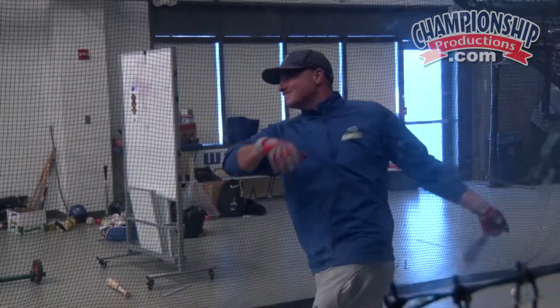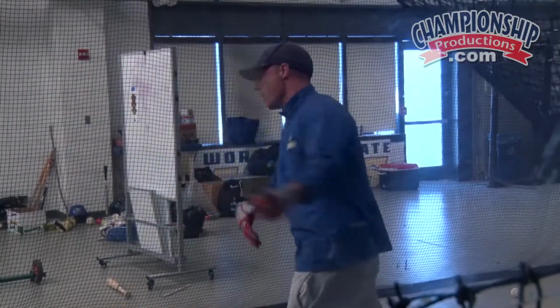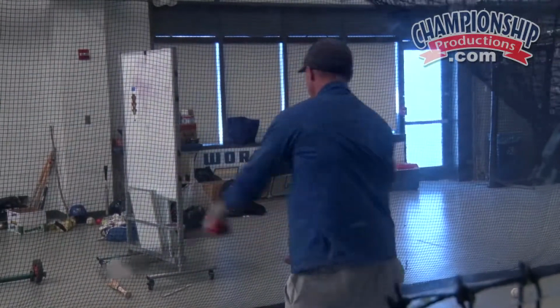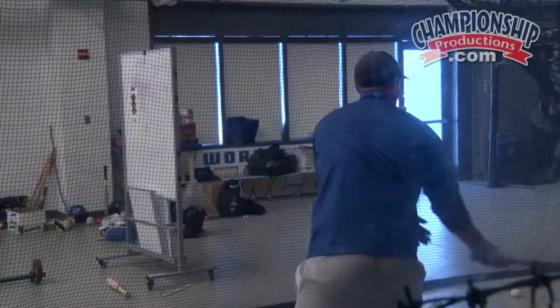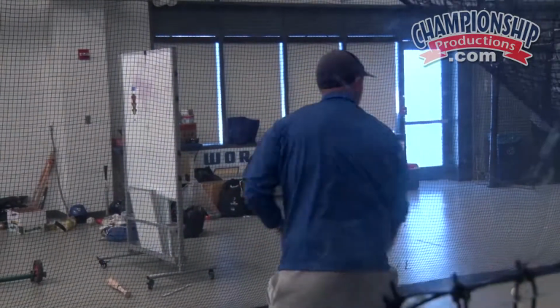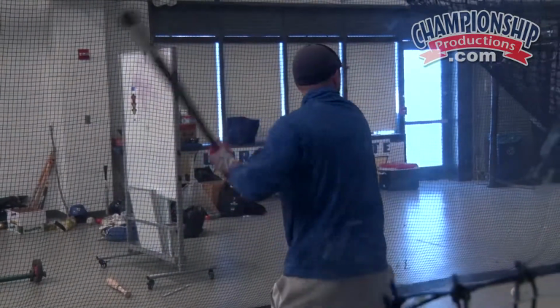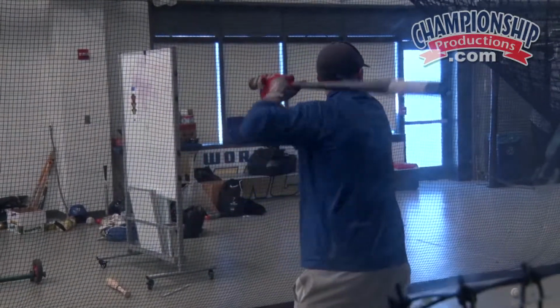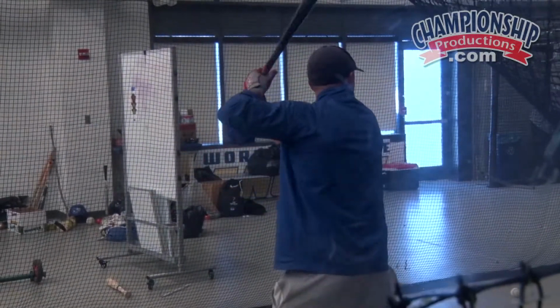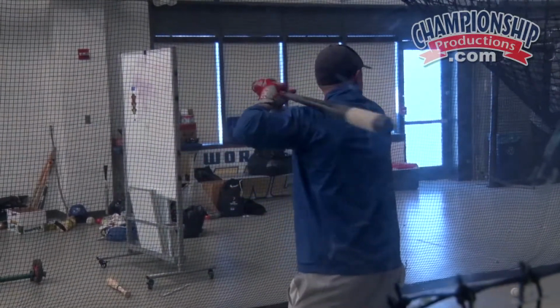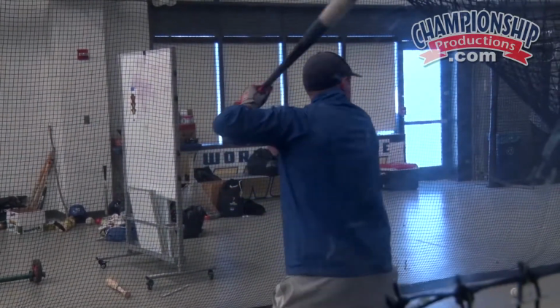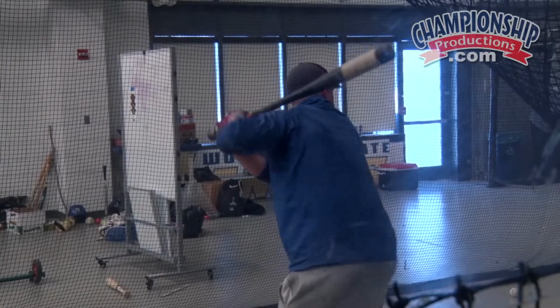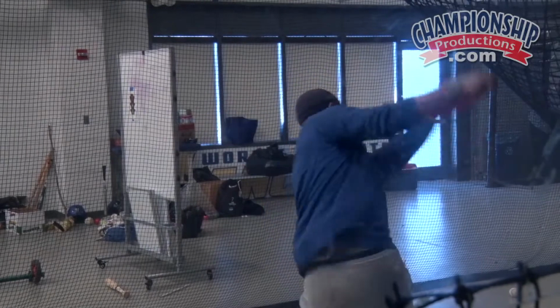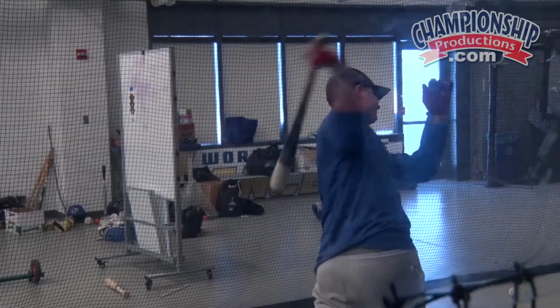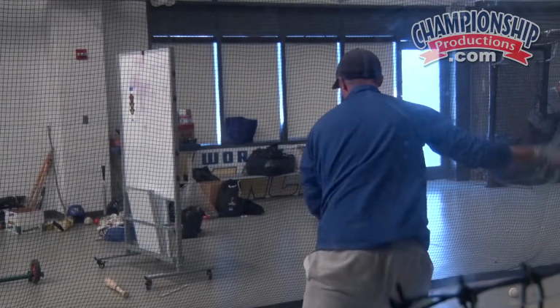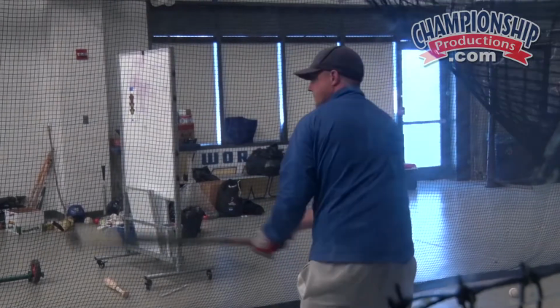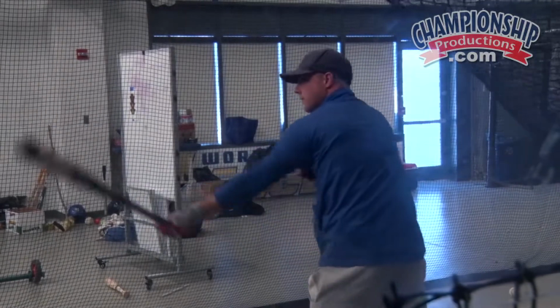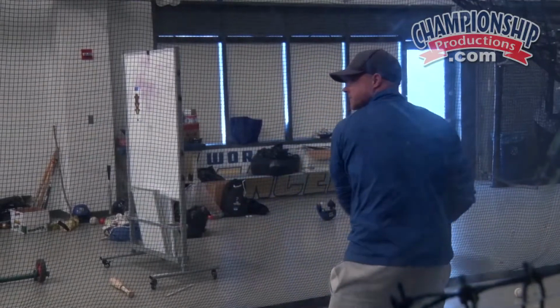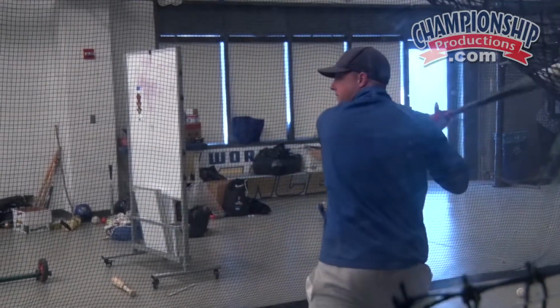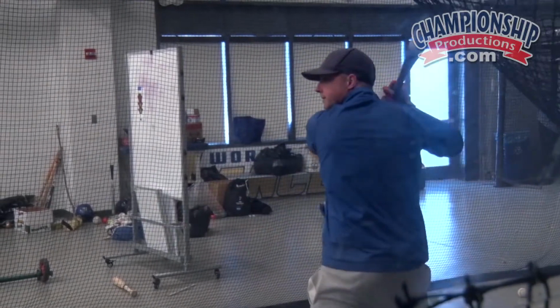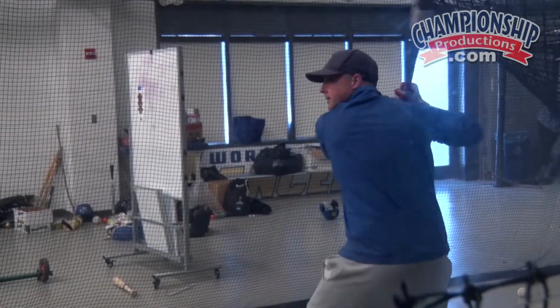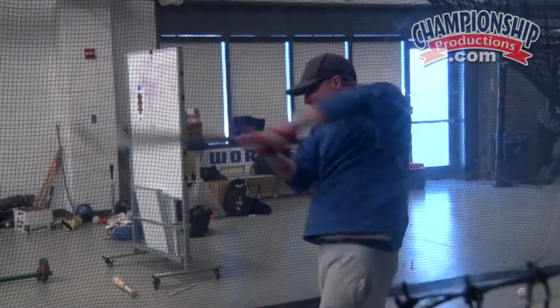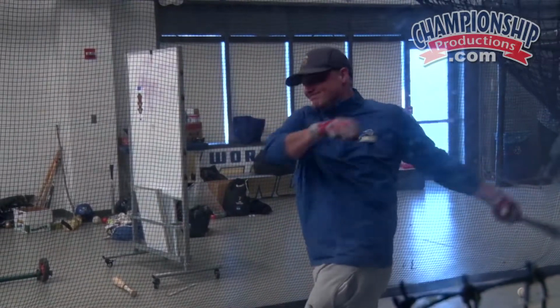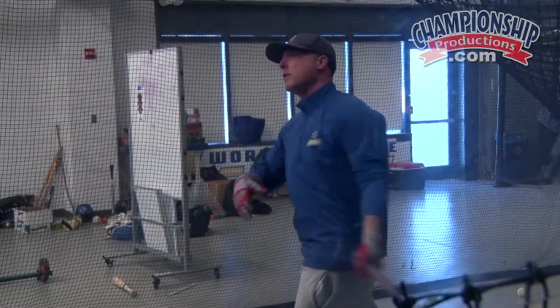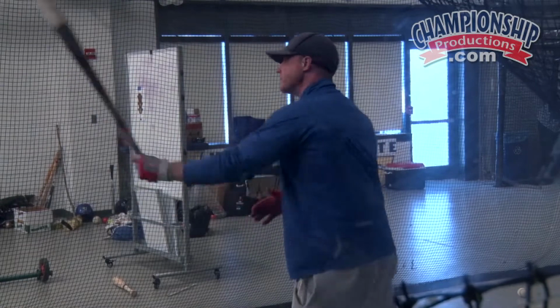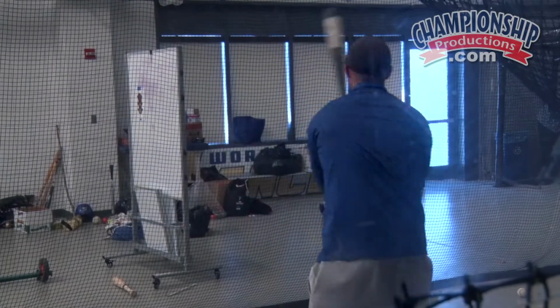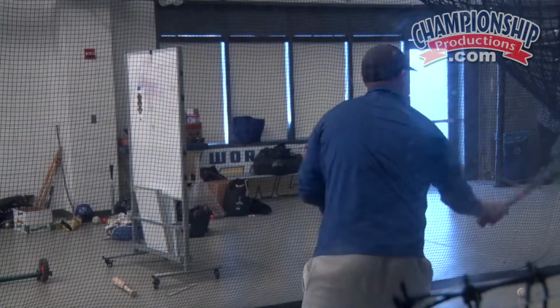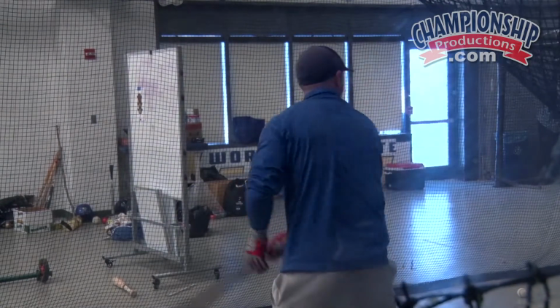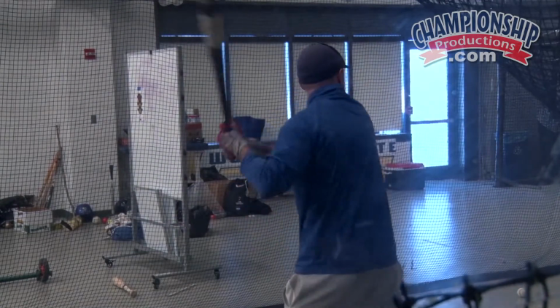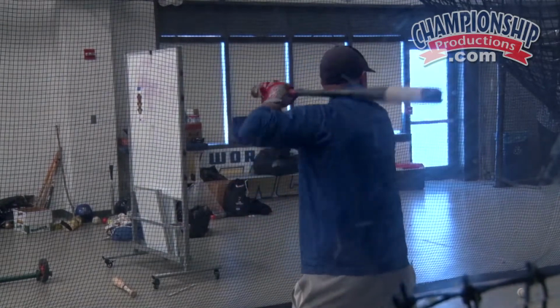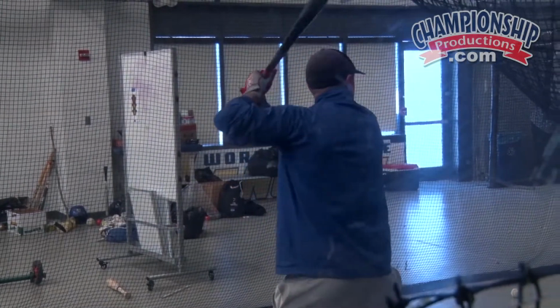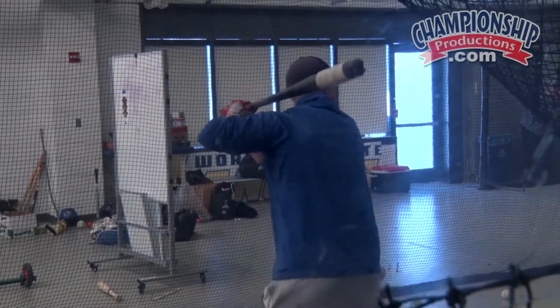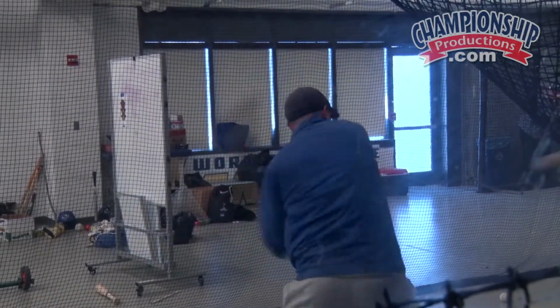We have pitchers that hit. We have a kid on our team we're calling the Swiss Army Knife, where he can play every position on the field. I've actually had two players in my coaching career here that have played all nine positions.